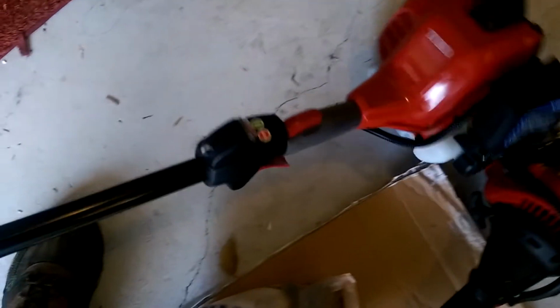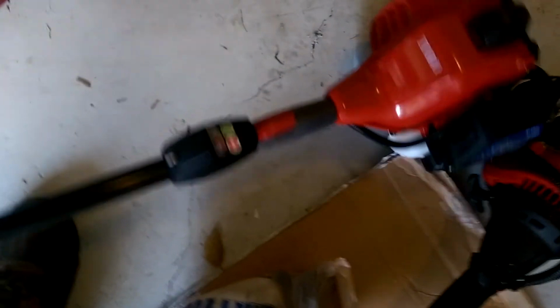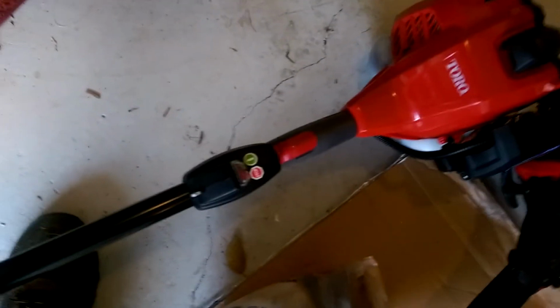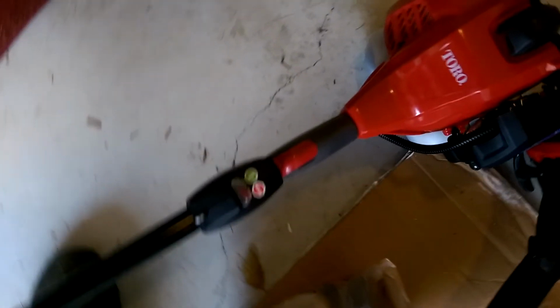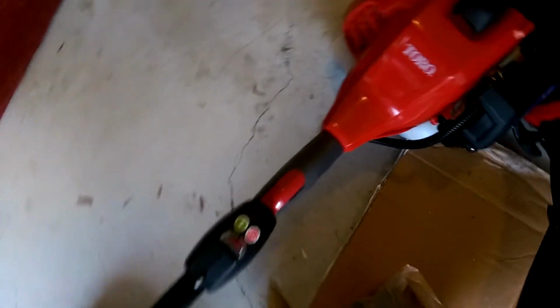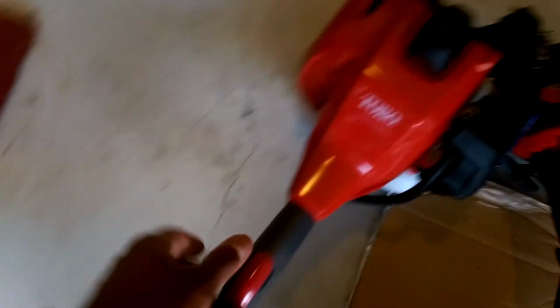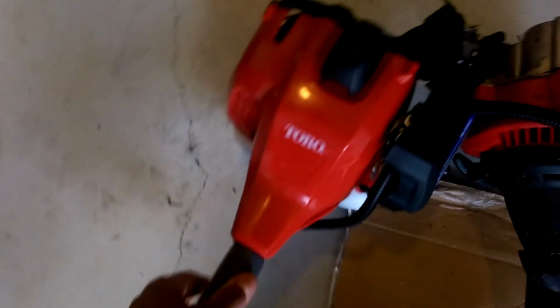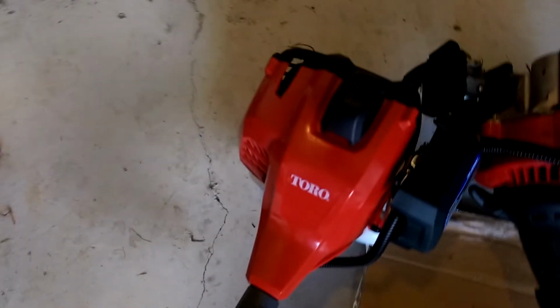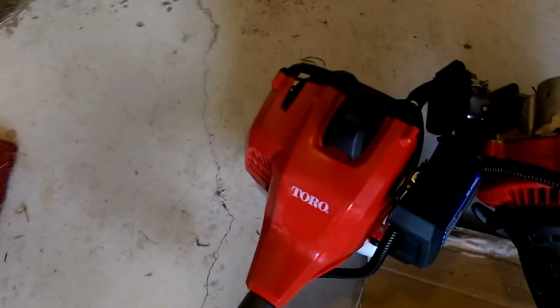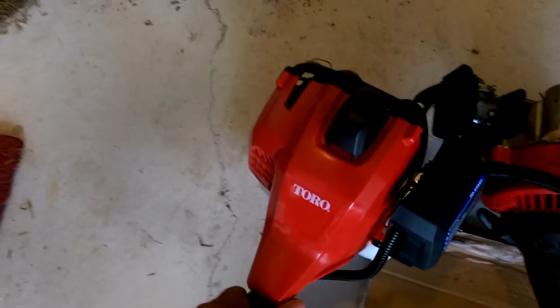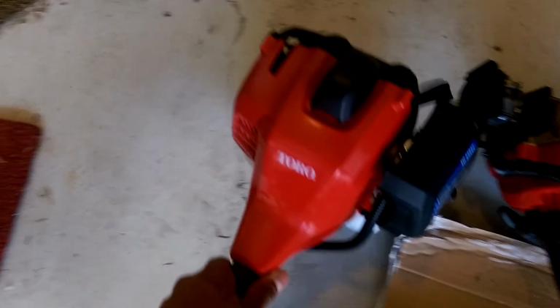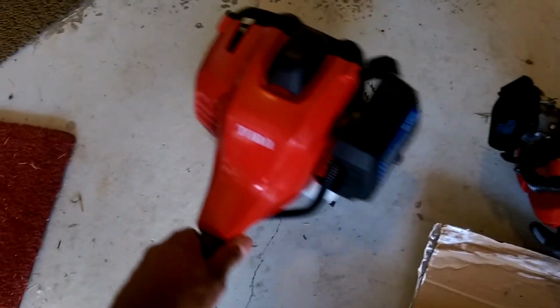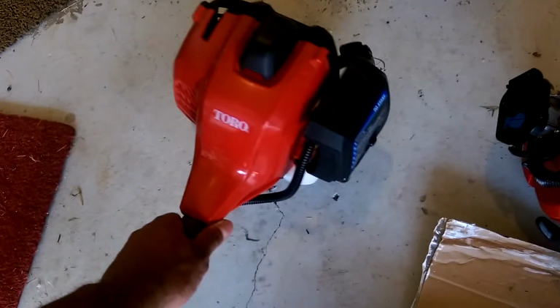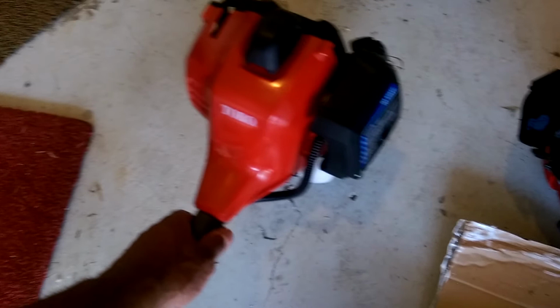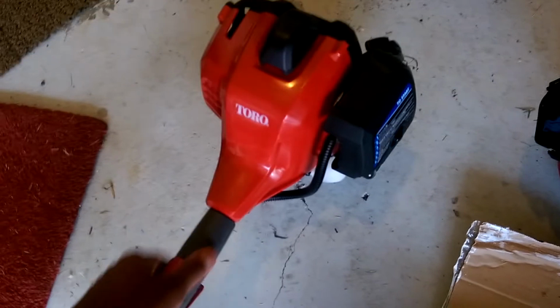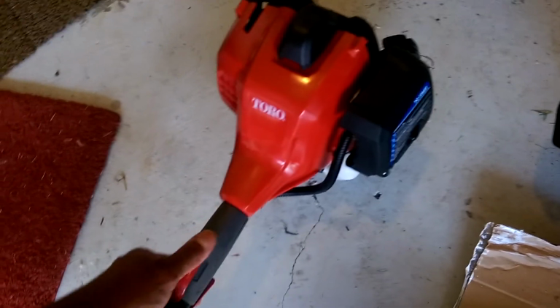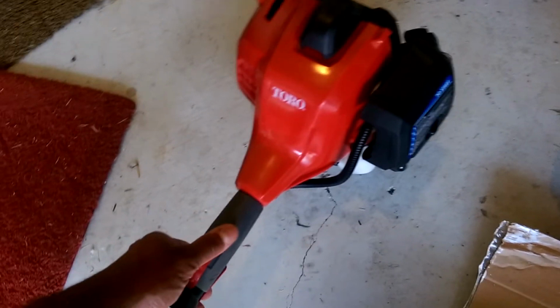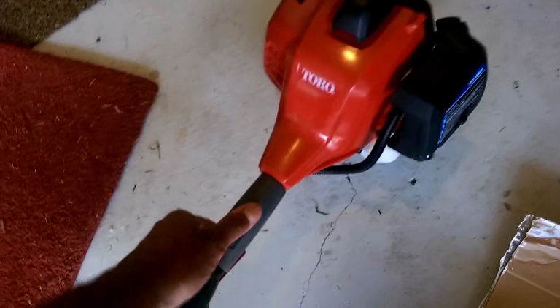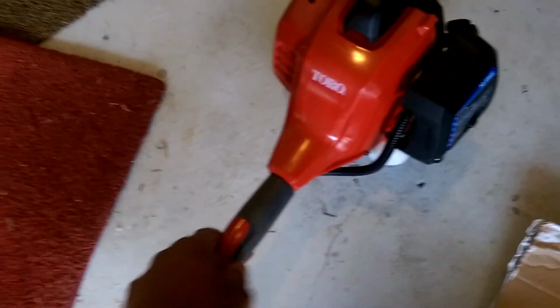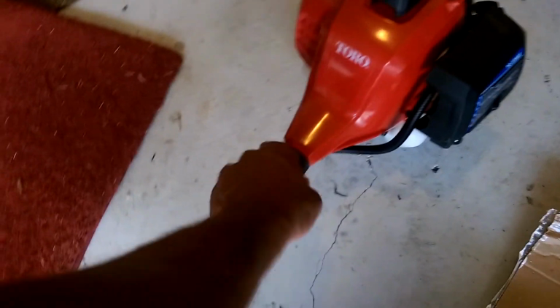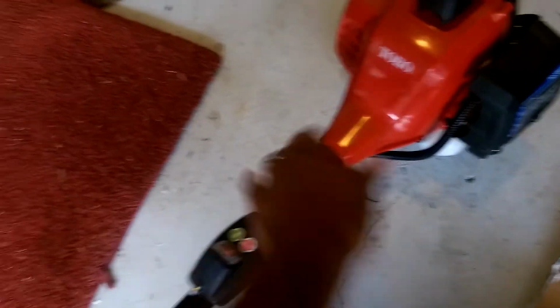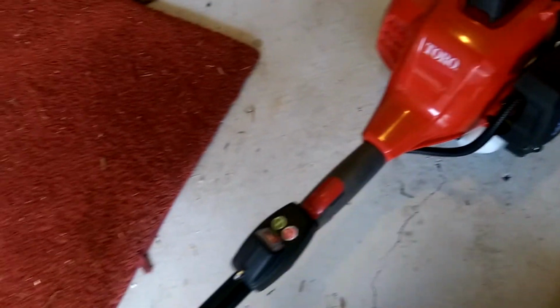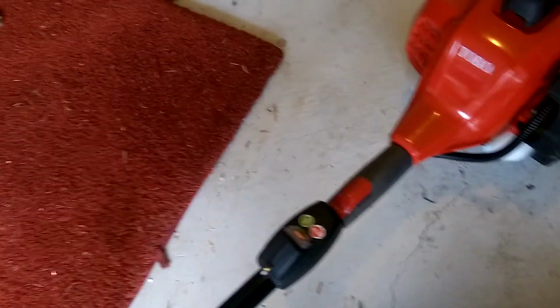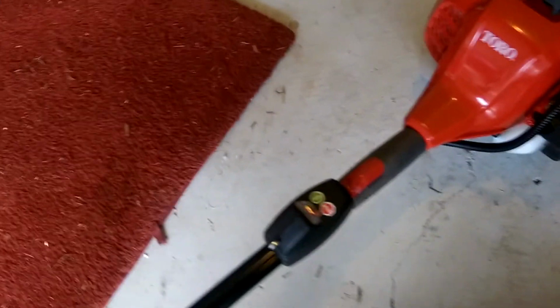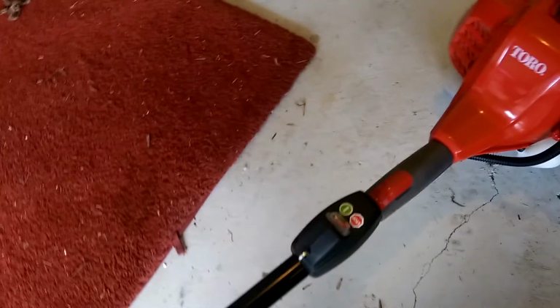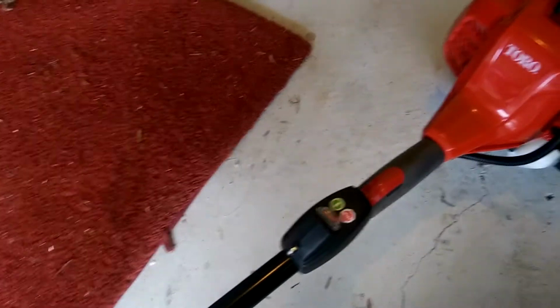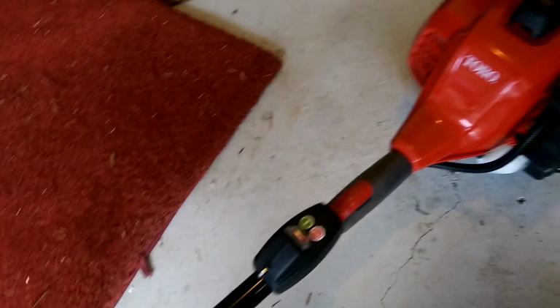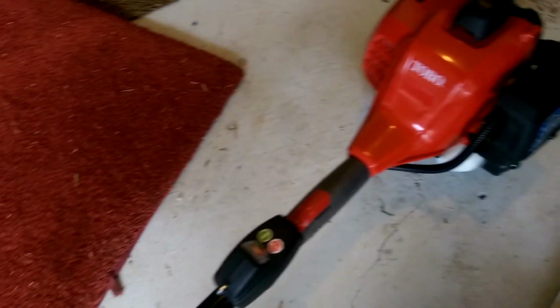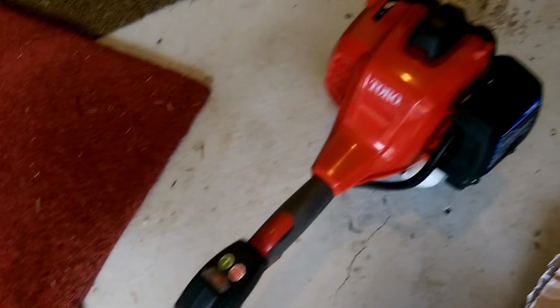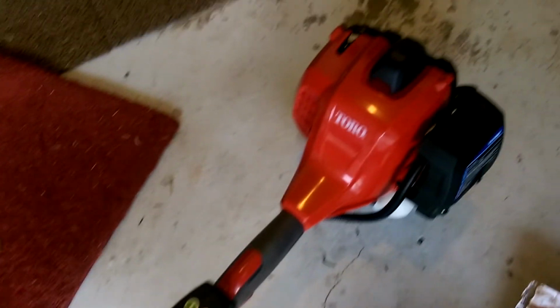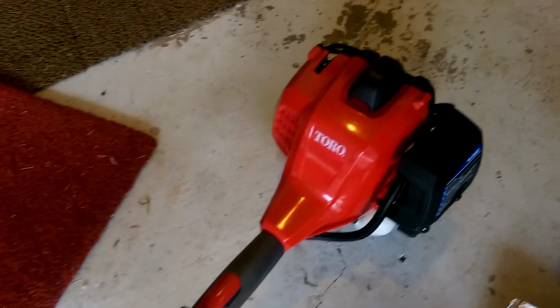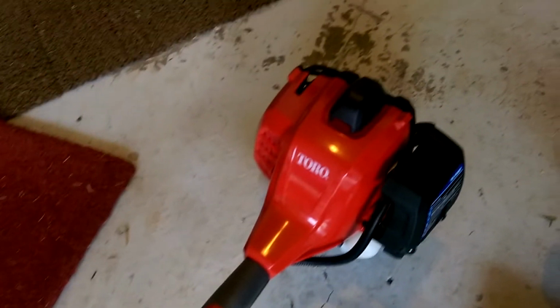So far I'm loving it. I only used it one time, but it's a lot quieter, a lot stronger, and it has a 4-year warranty.